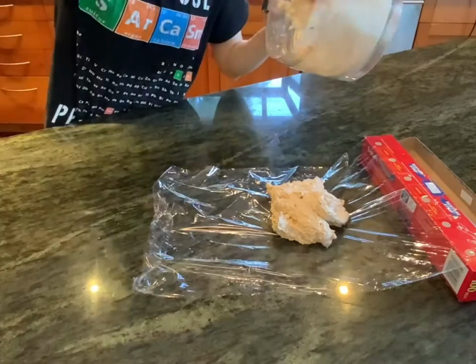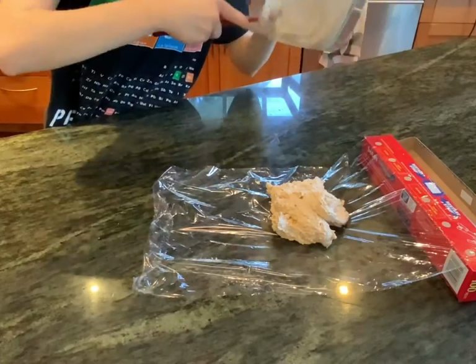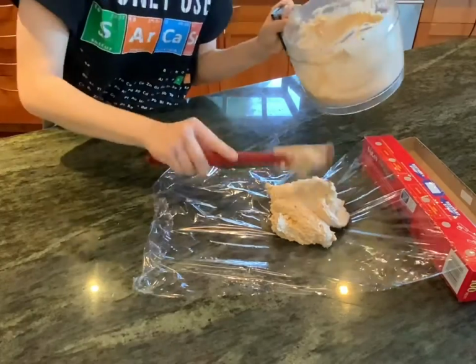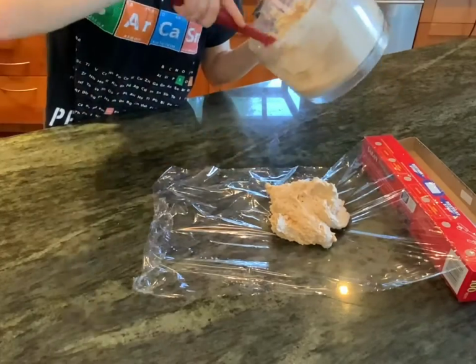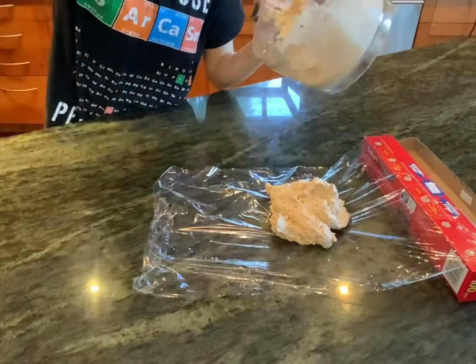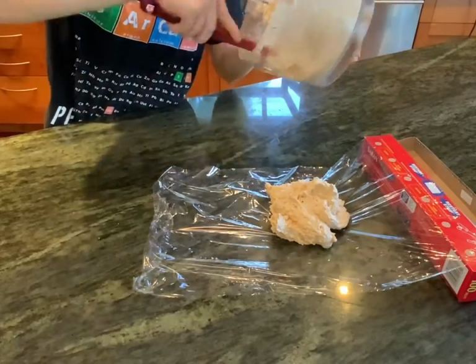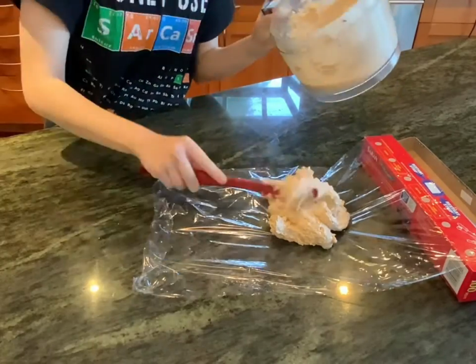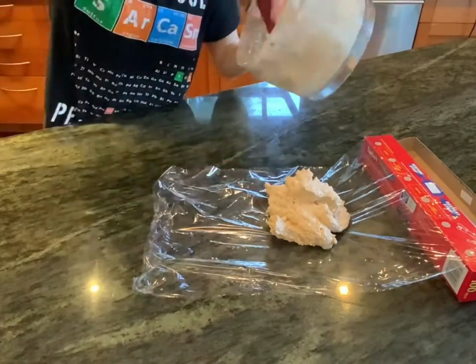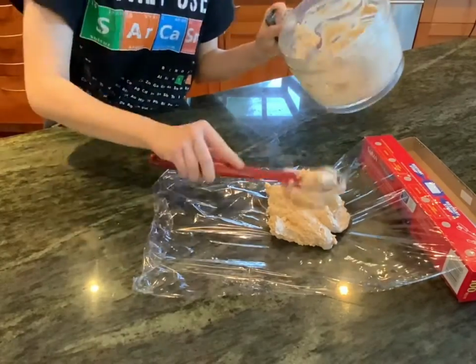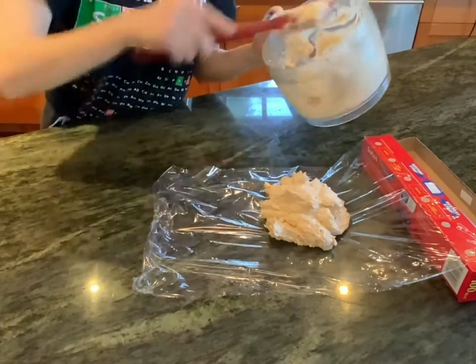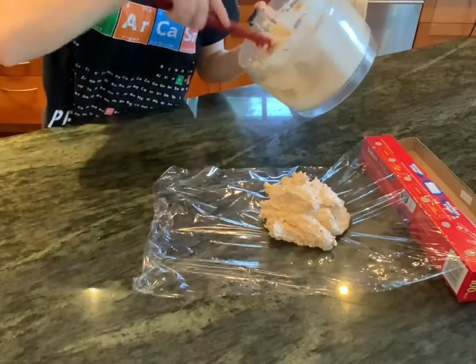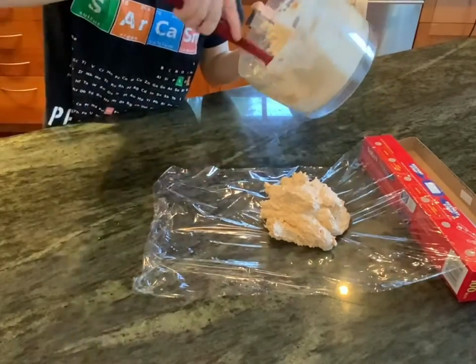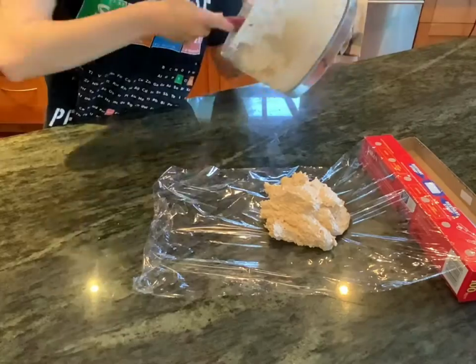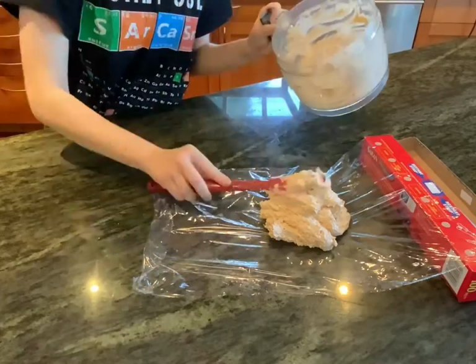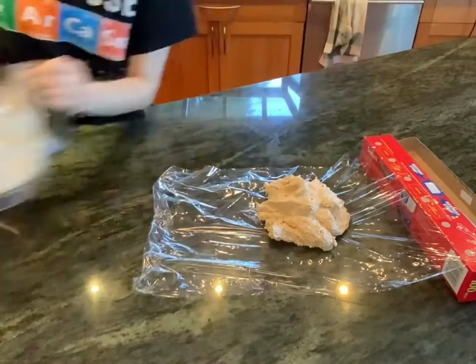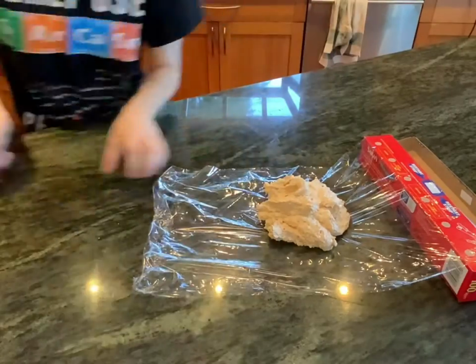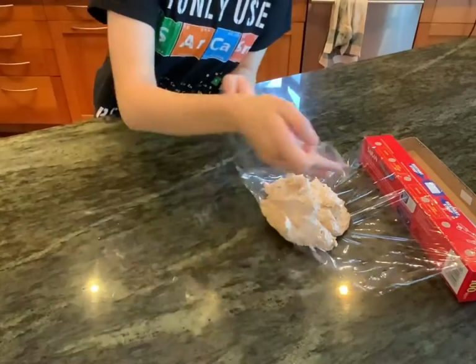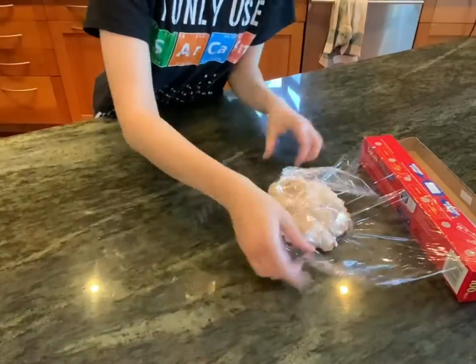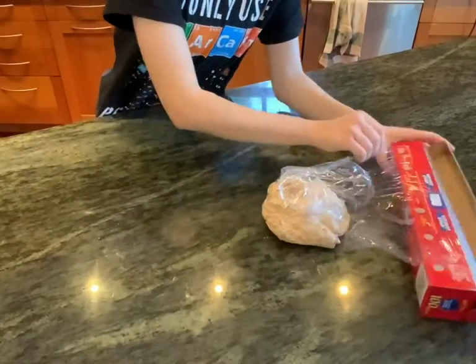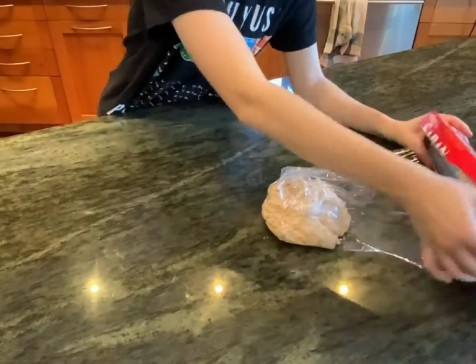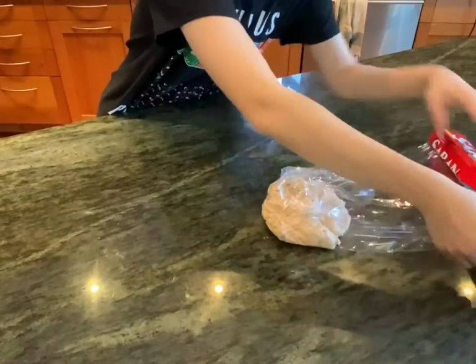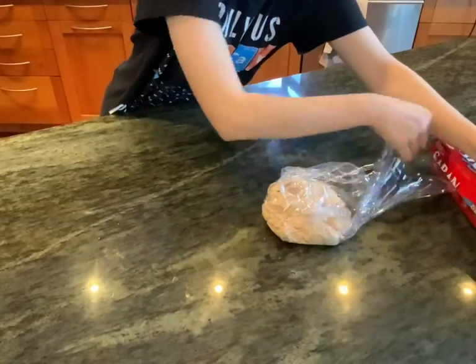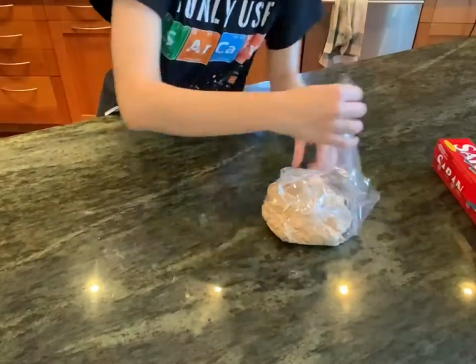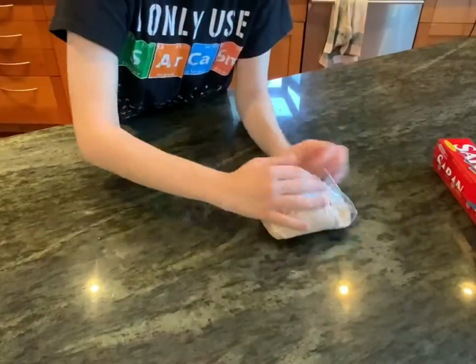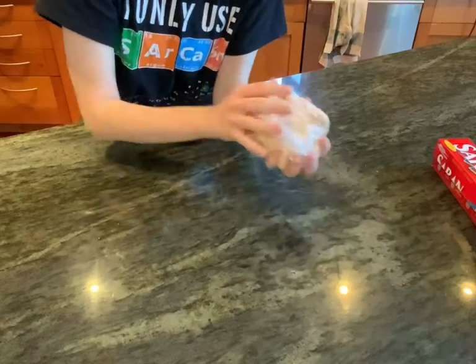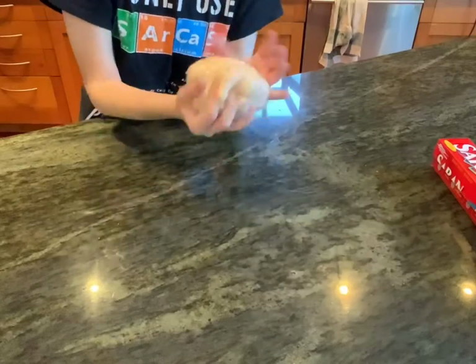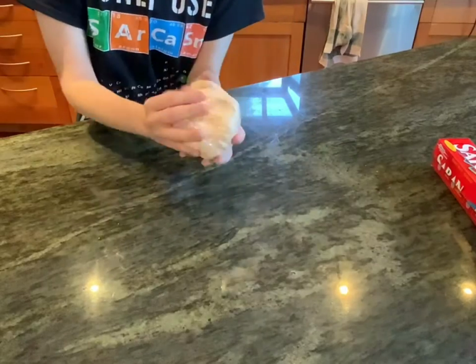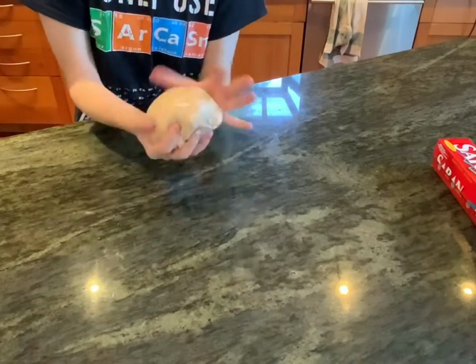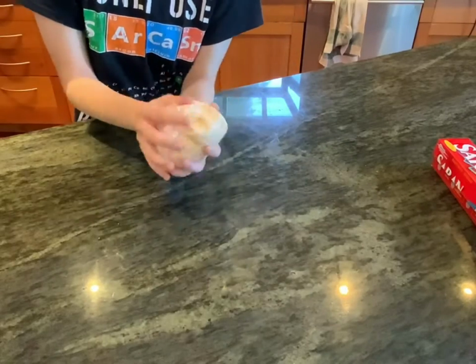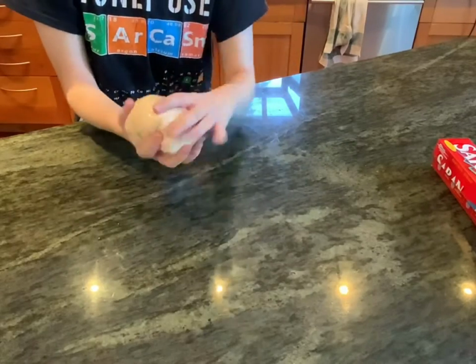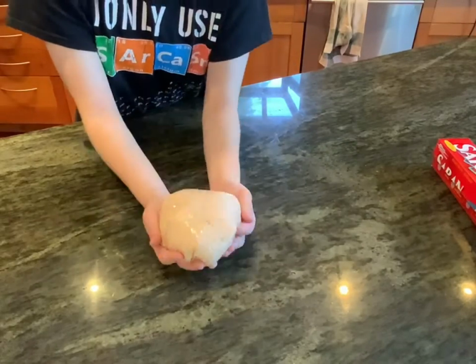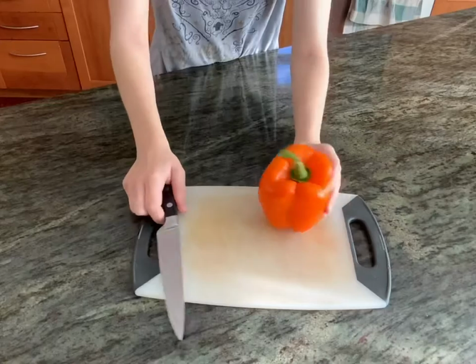If you don't make this for Halloween you can also just roll it in cheese or chopped parsley and make it a regular cheese ball. We have it at parties all the time and it's always a huge hit. Shape it up and chill it.